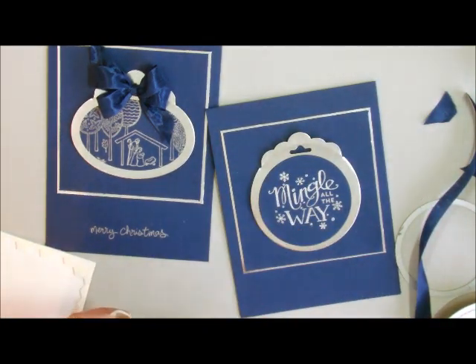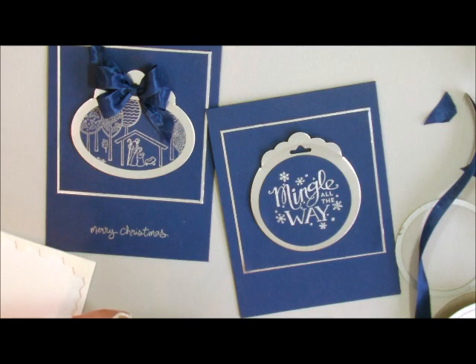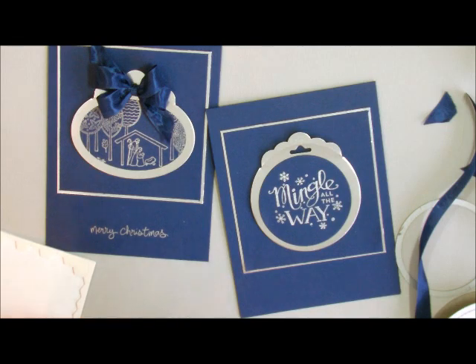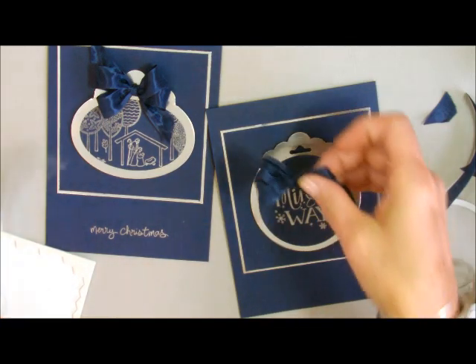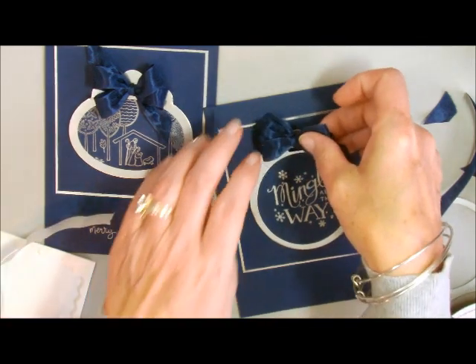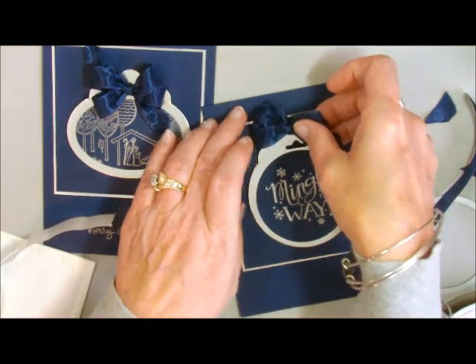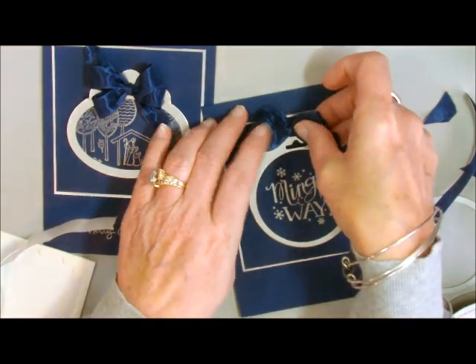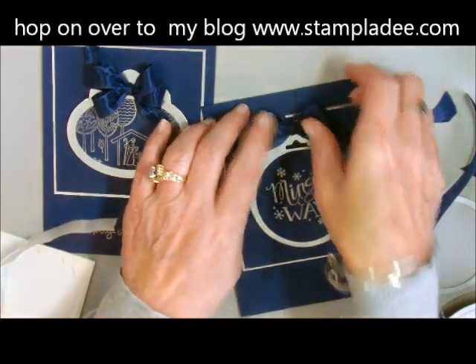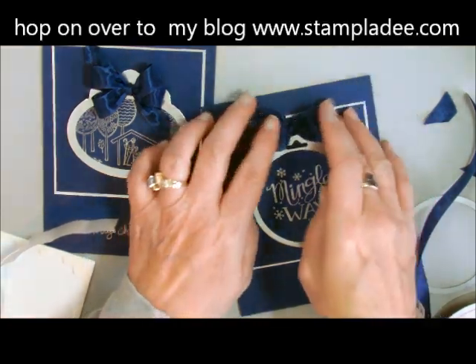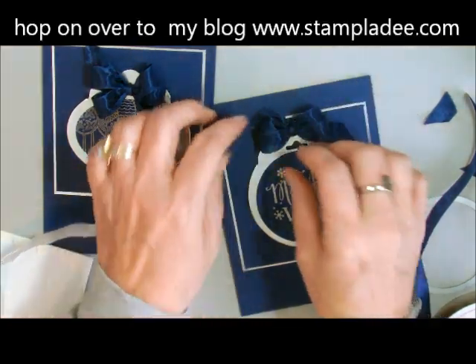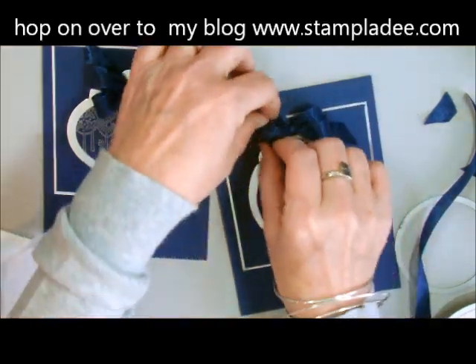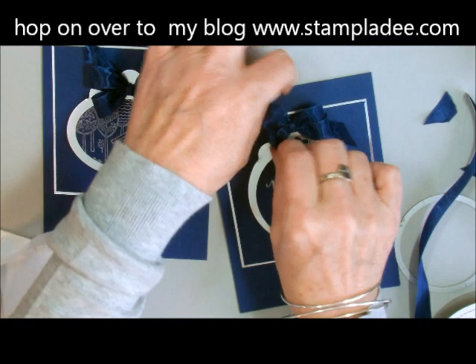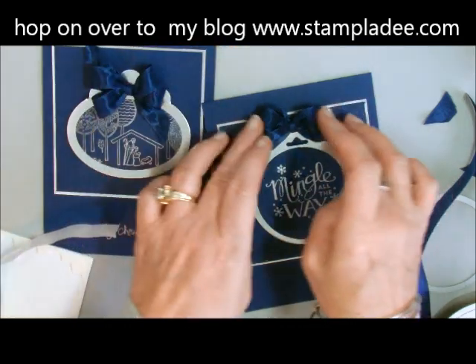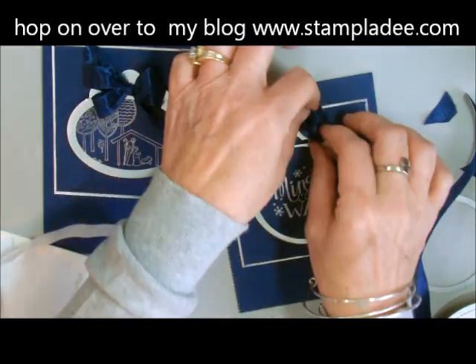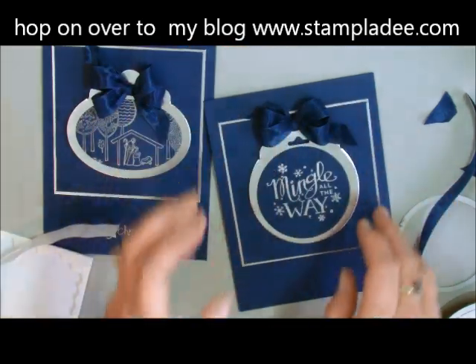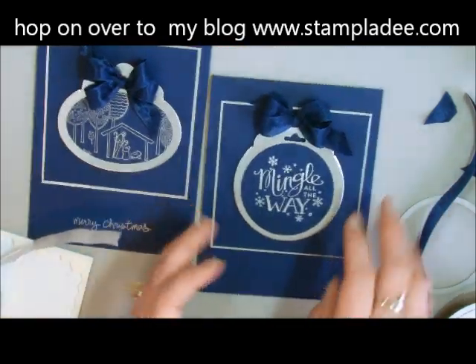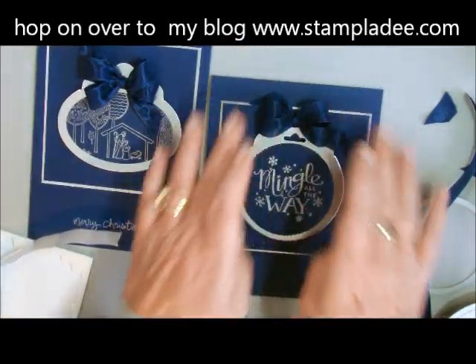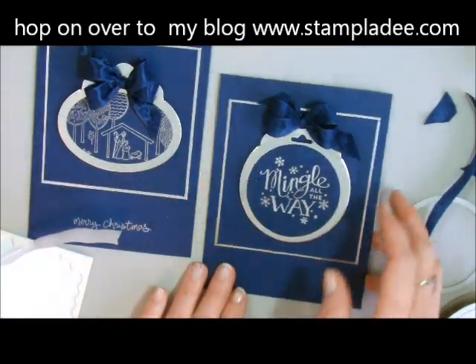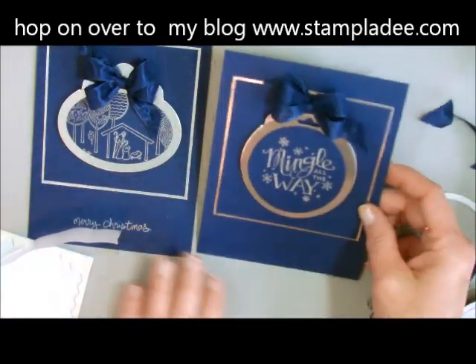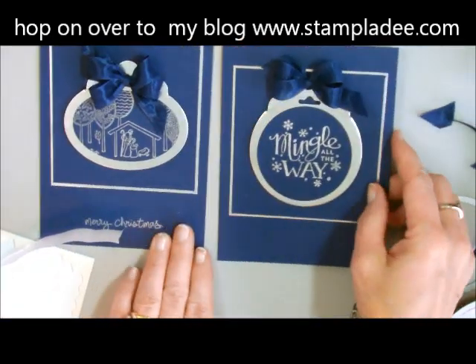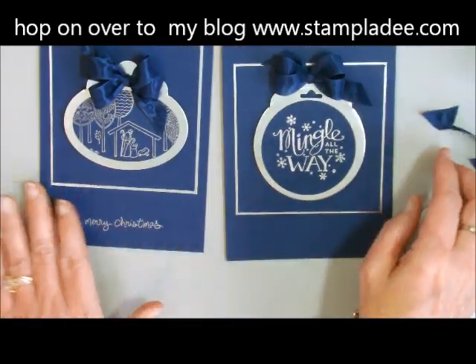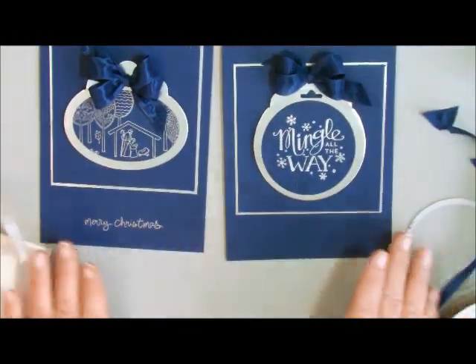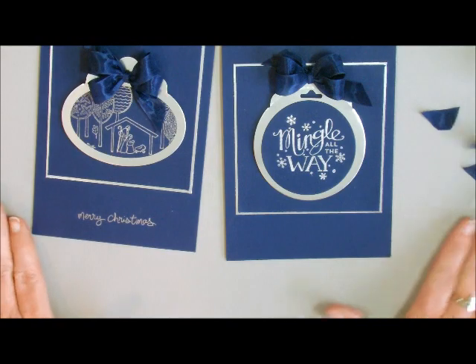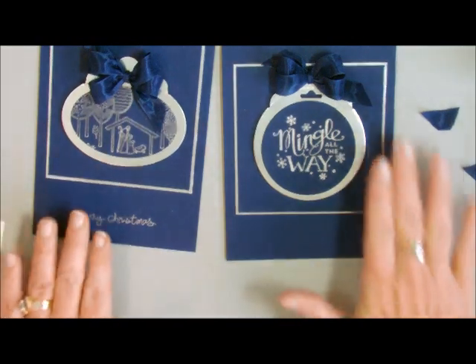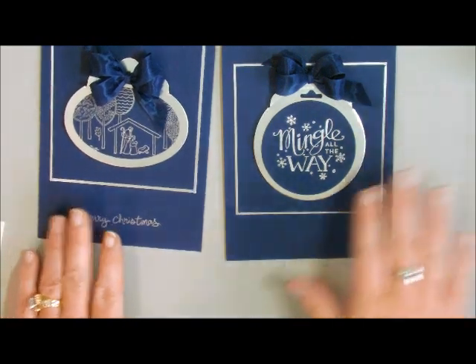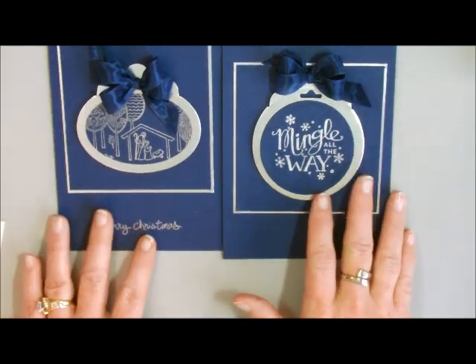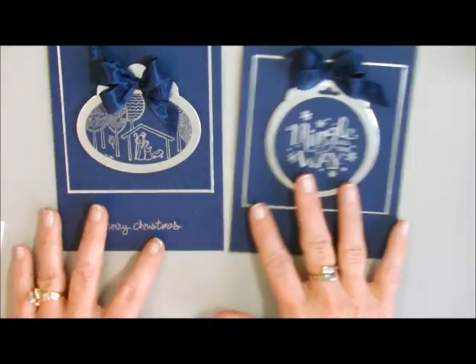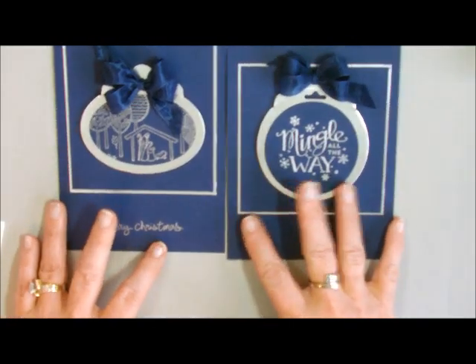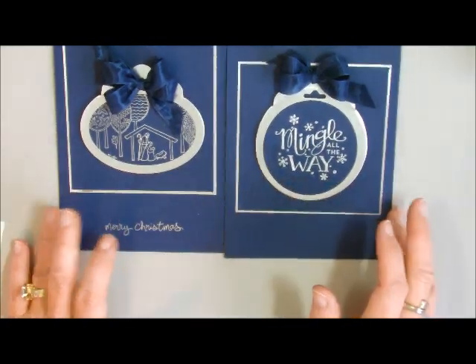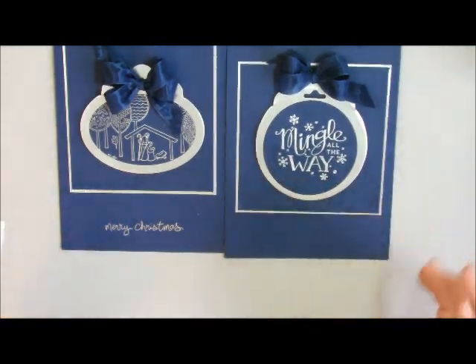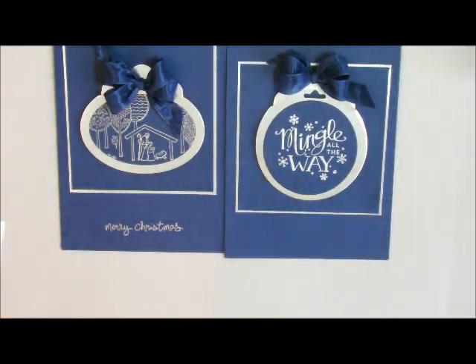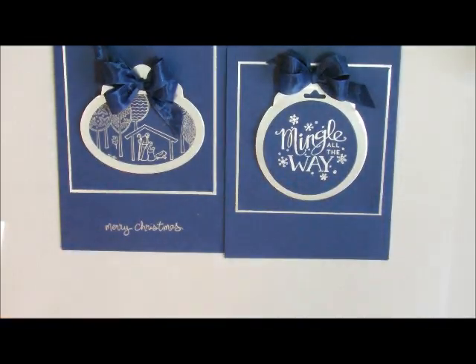And that is my post for today. If you have any questions, hop on over to my blog, give me a call, or email me — let me know what you're thinking. And there it is, there are our two cards. If you have any questions, just let me know. Take care and have a great day, bye-bye.